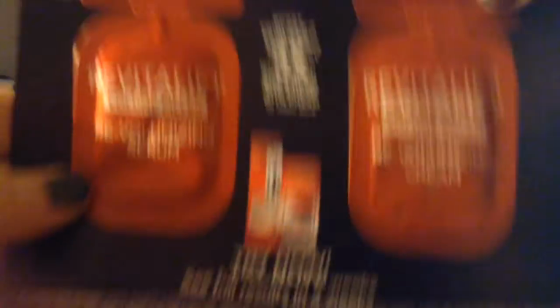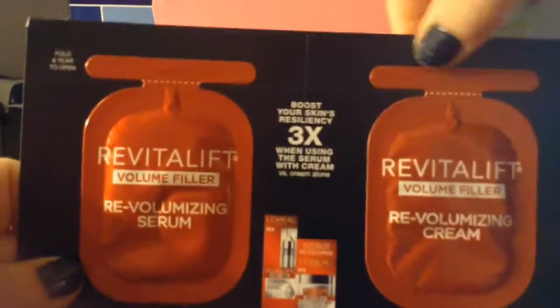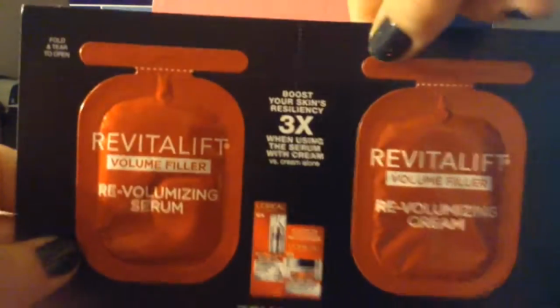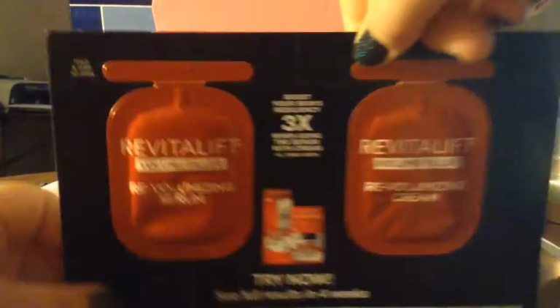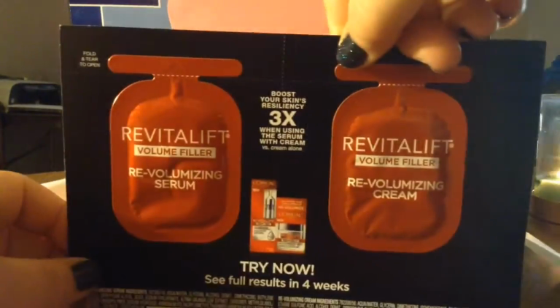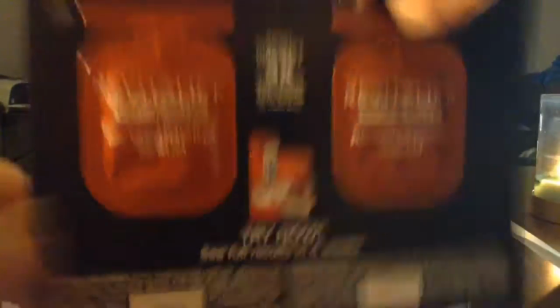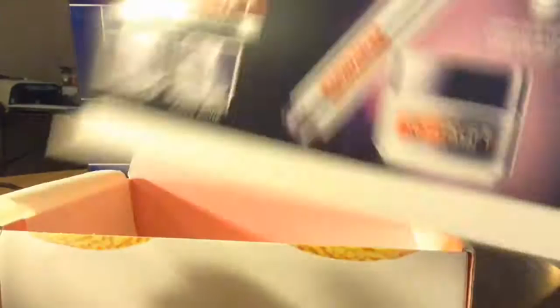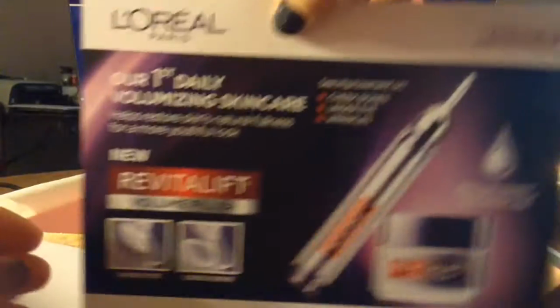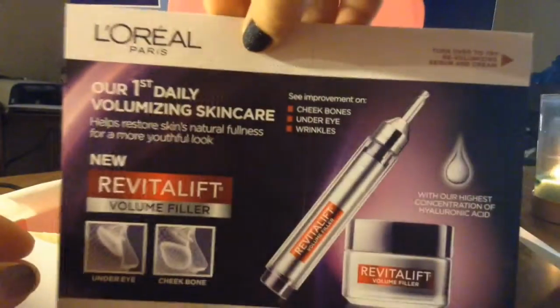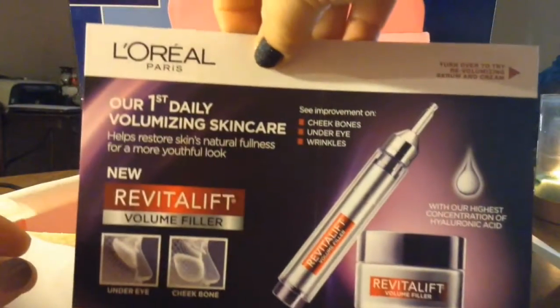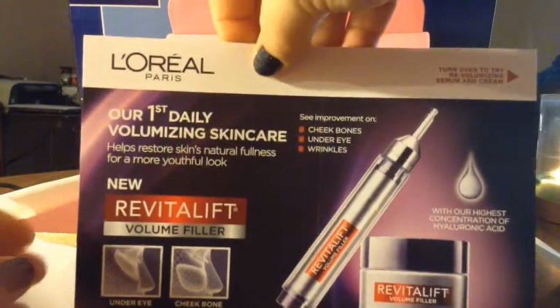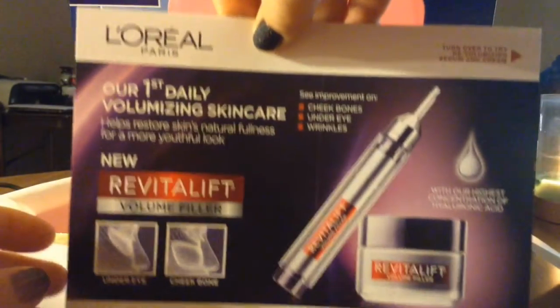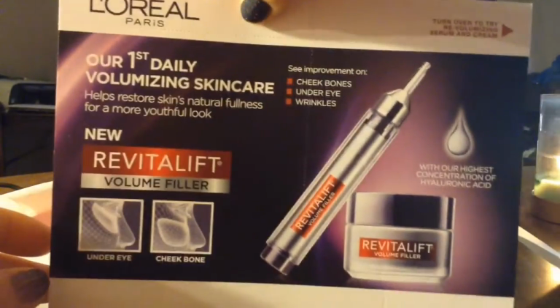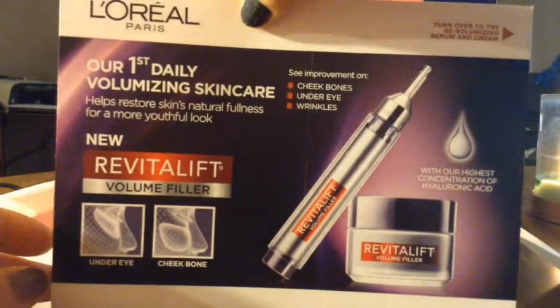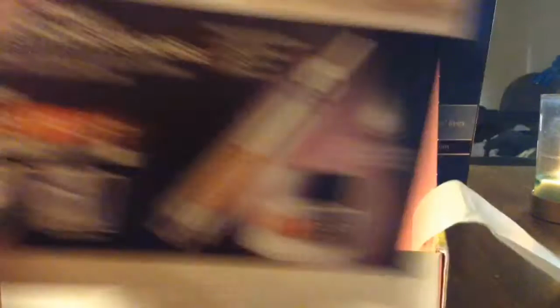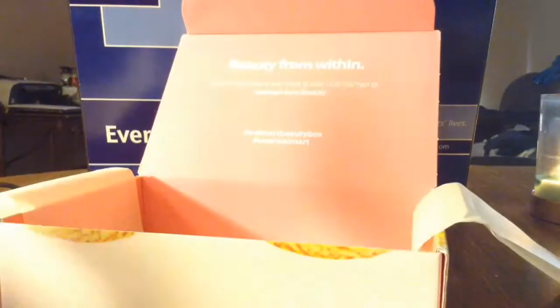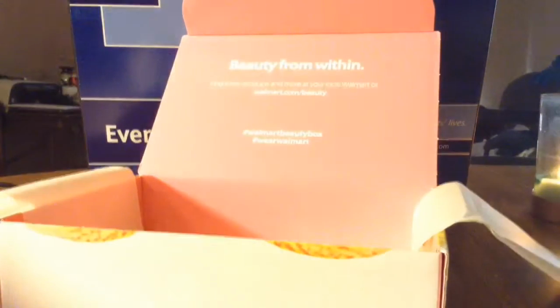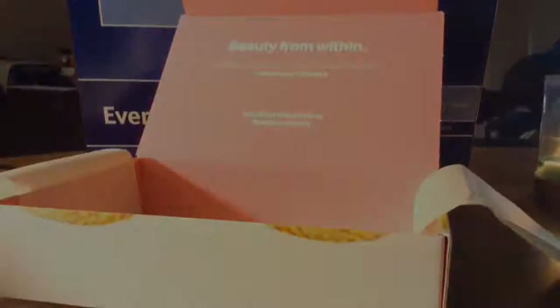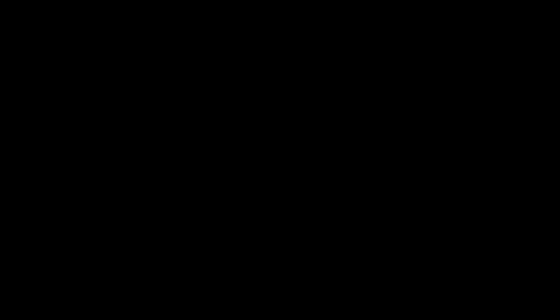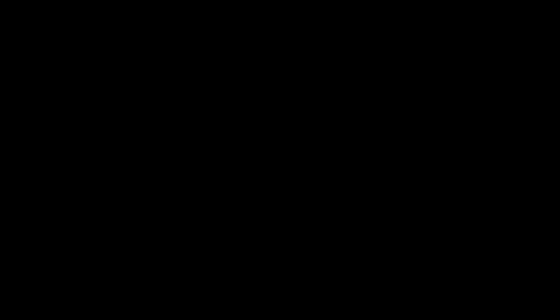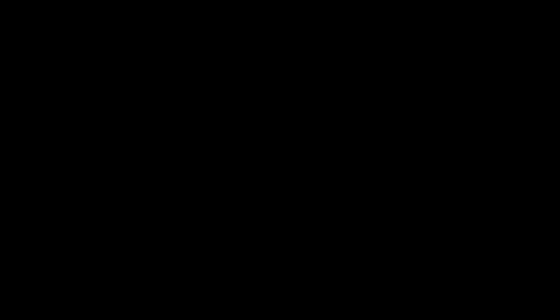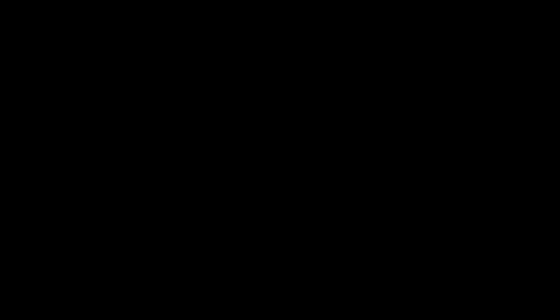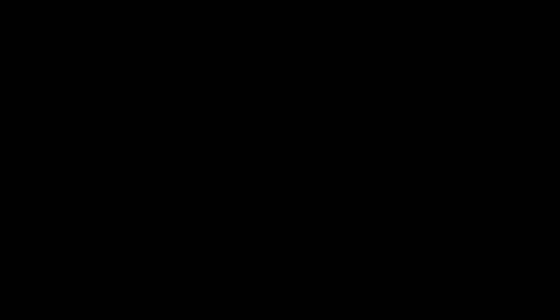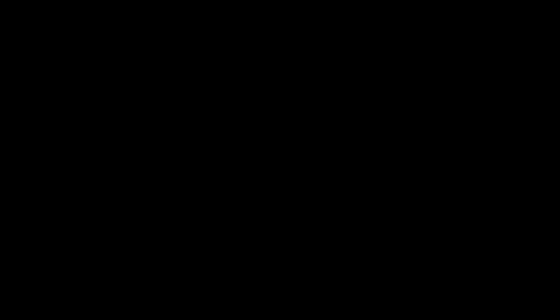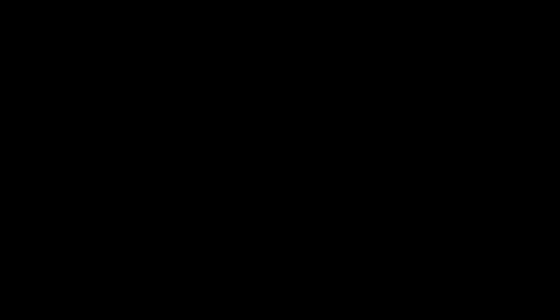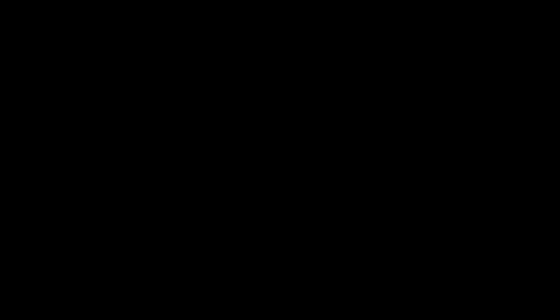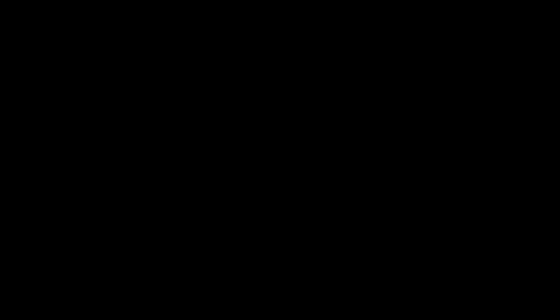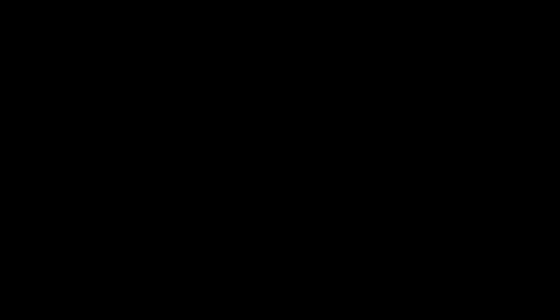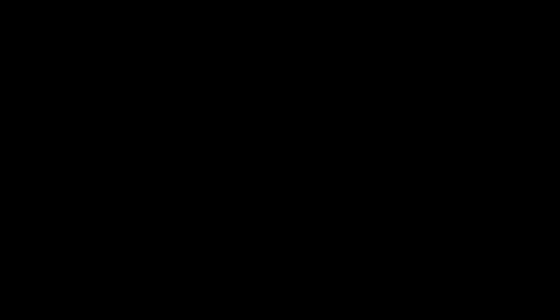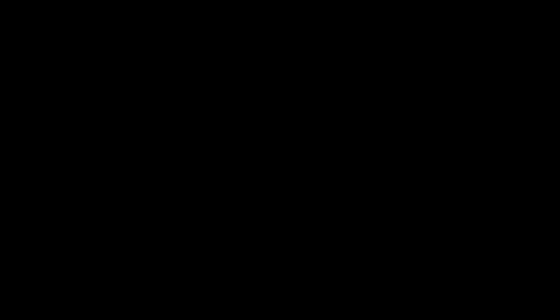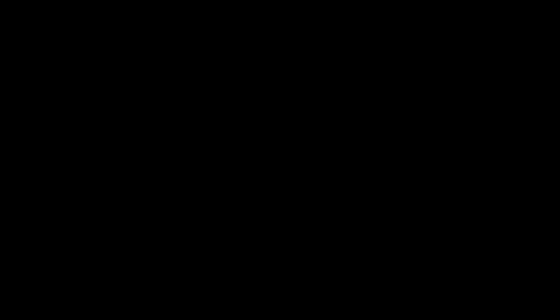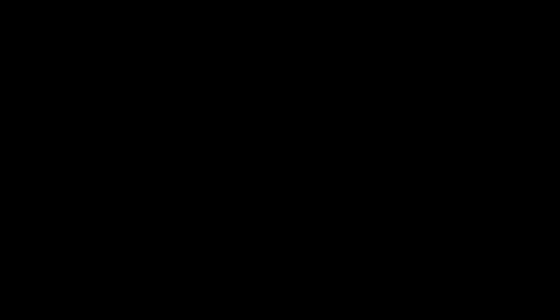A sample from L'Oreal - I've tried this stuff before, I really like it. The Revitalift Volume Filler. It works really good because I'm noticing fine lines and stuff around my eyes at my age. Very sad.